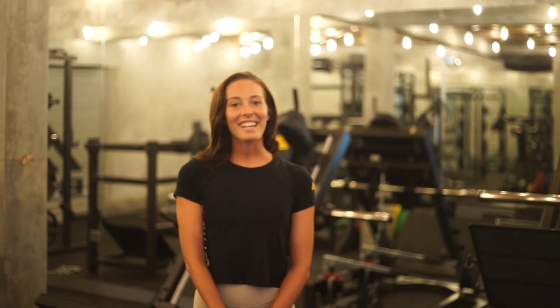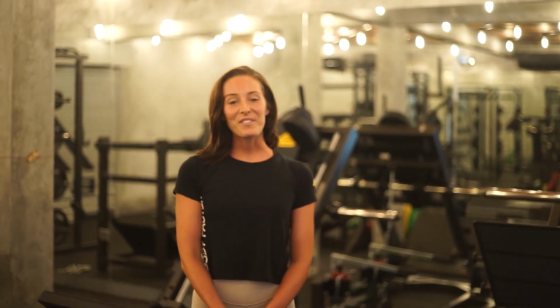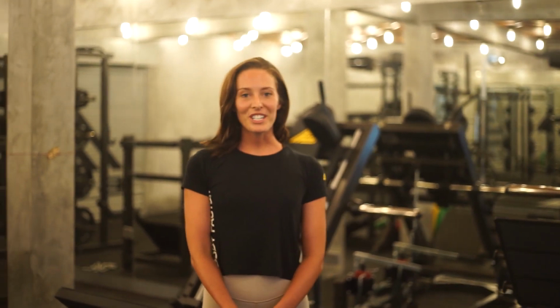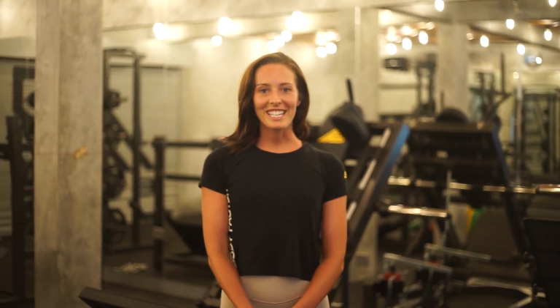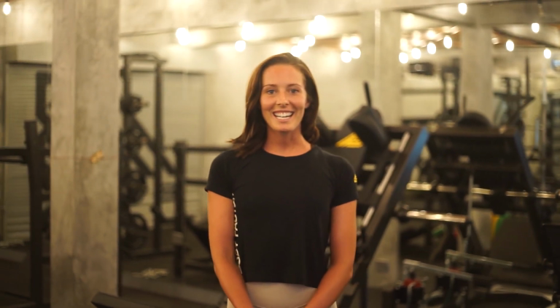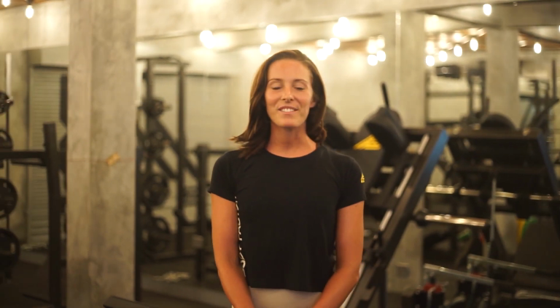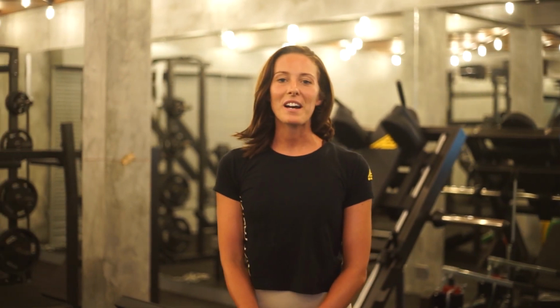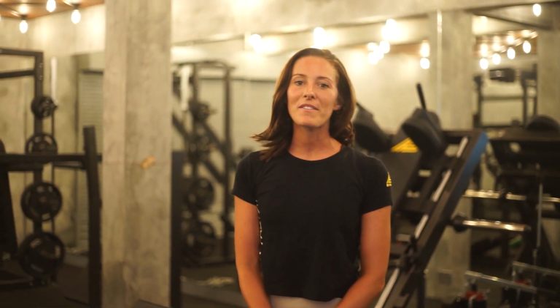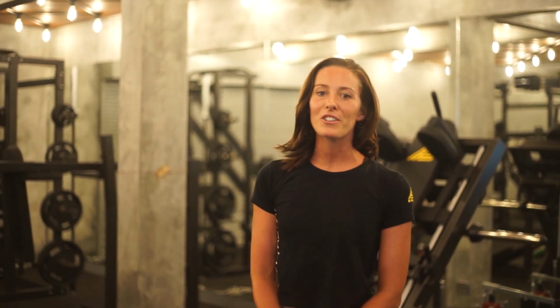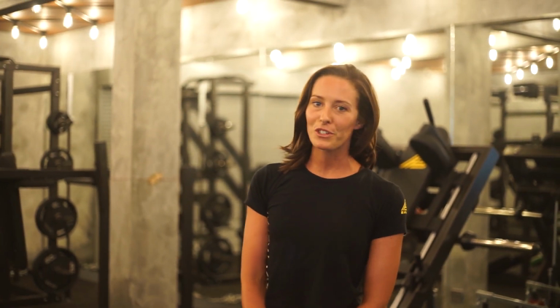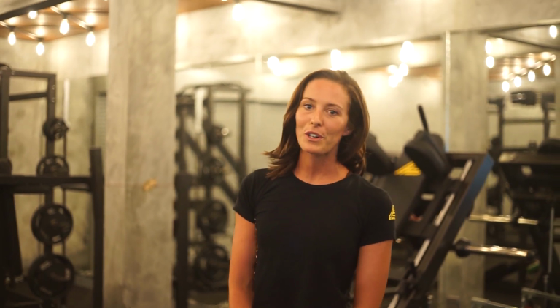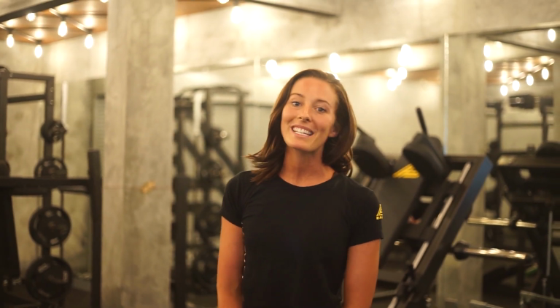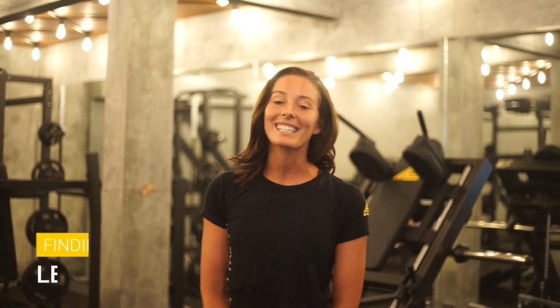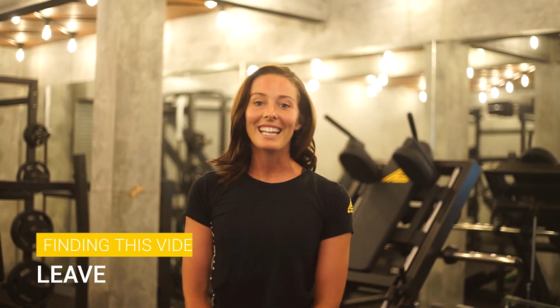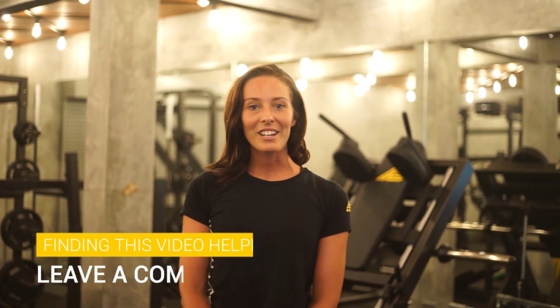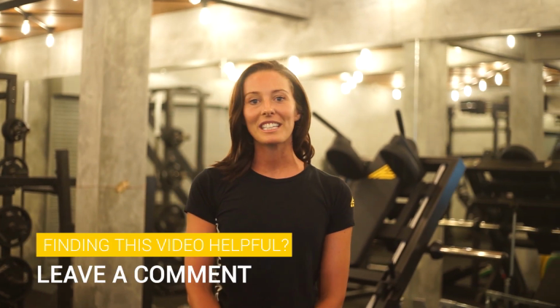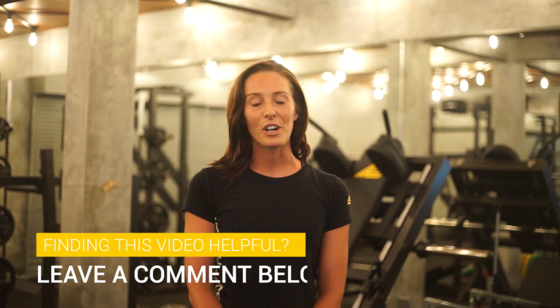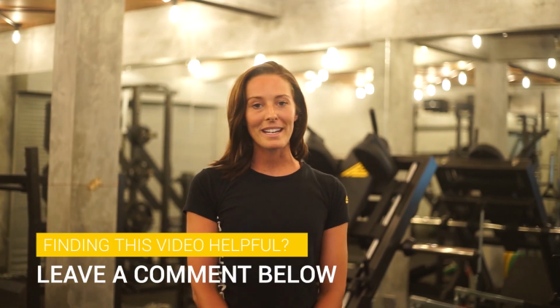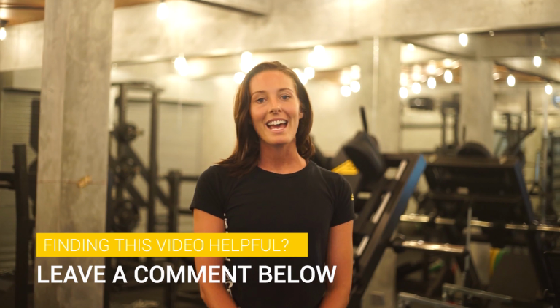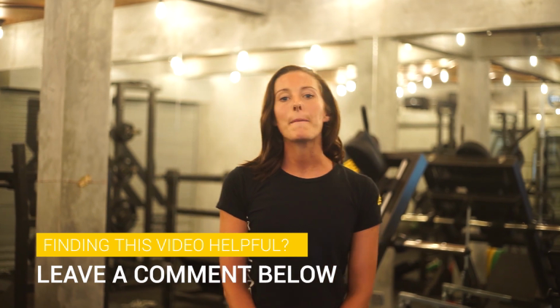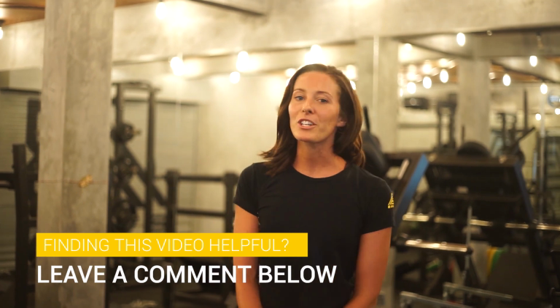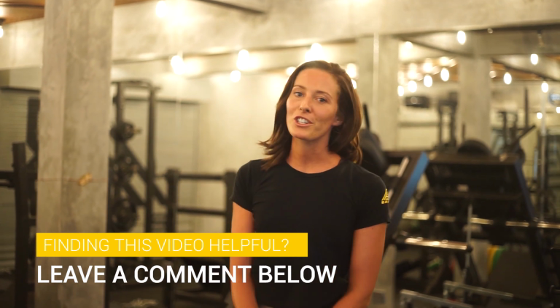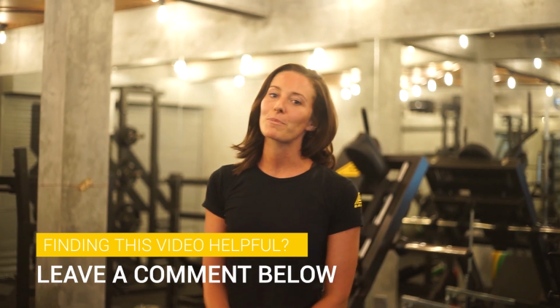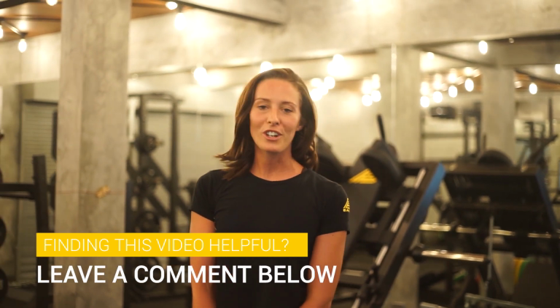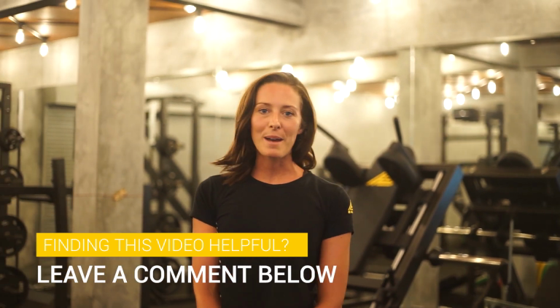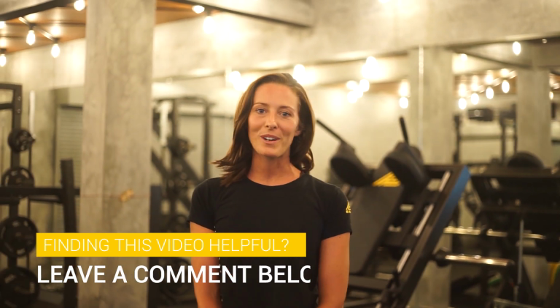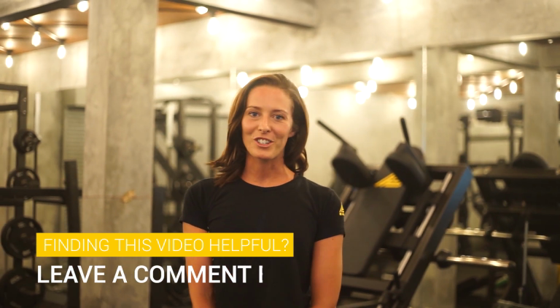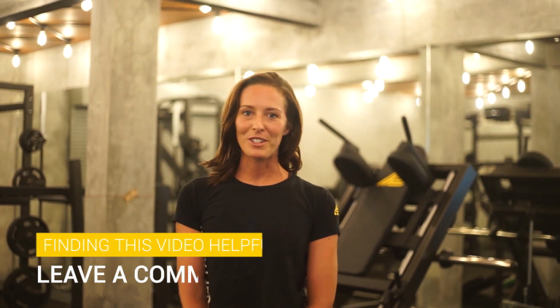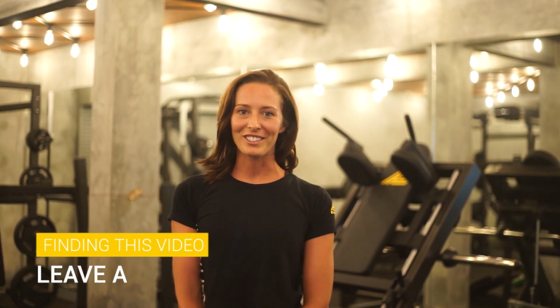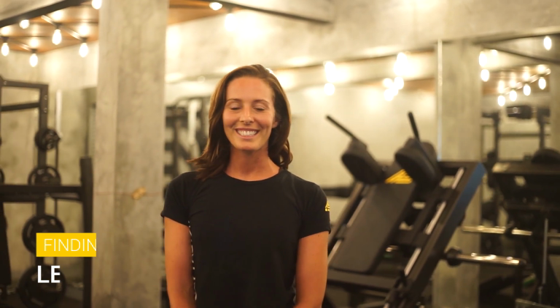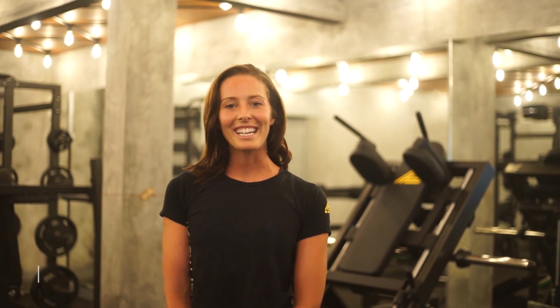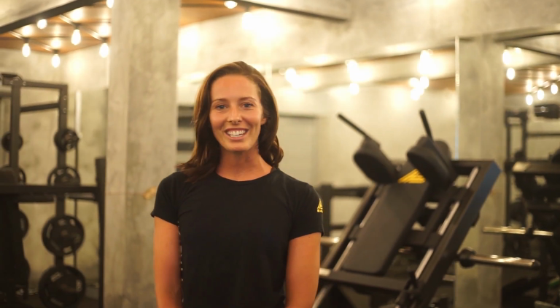Thank you for watching guys. If you found my video useful, please click a like or leave a comment and make sure to subscribe to our YouTube channel. Thank you.